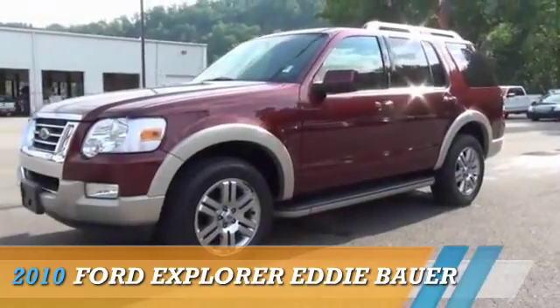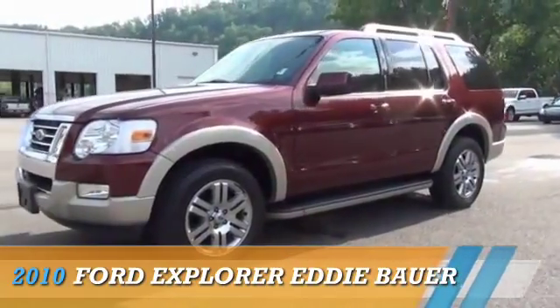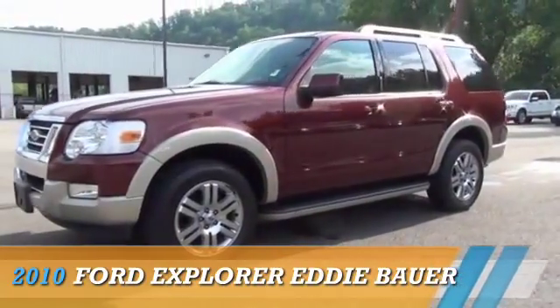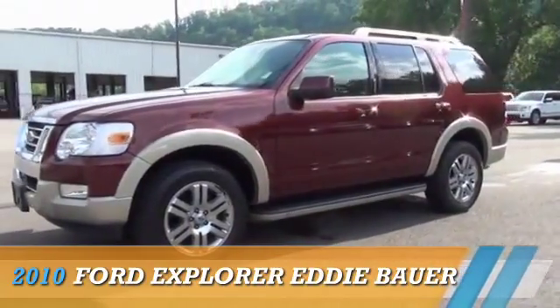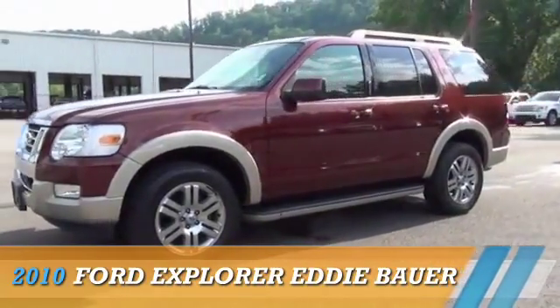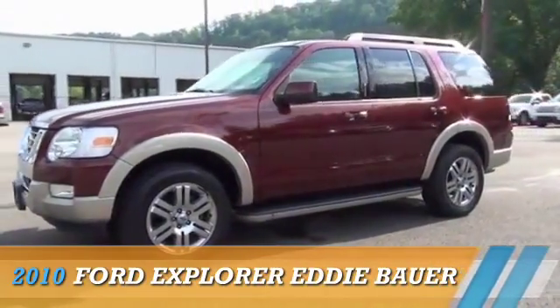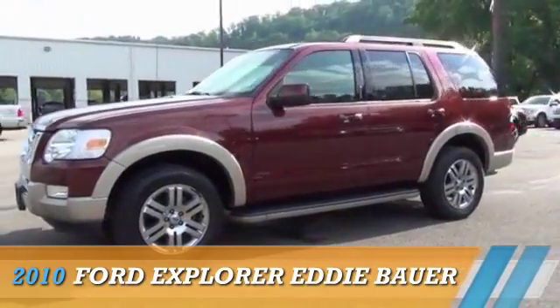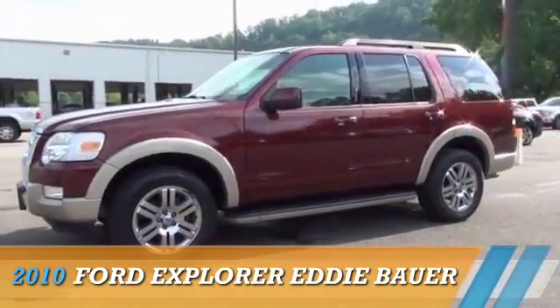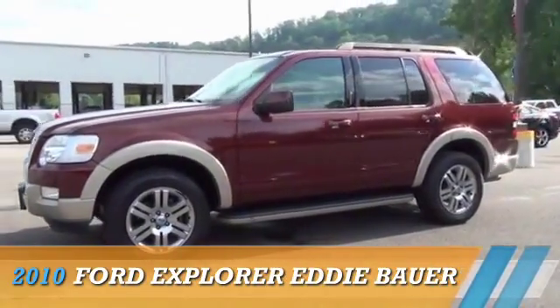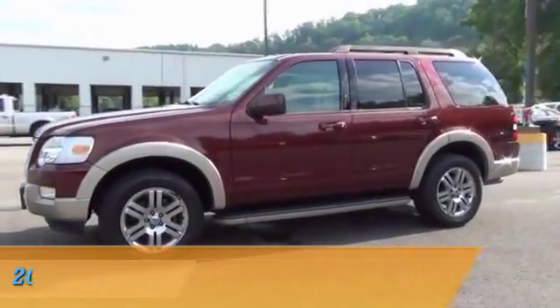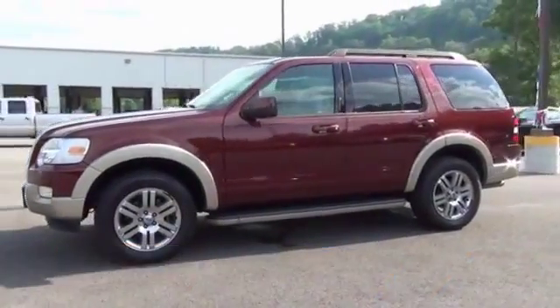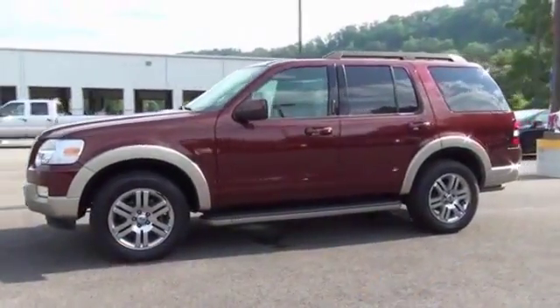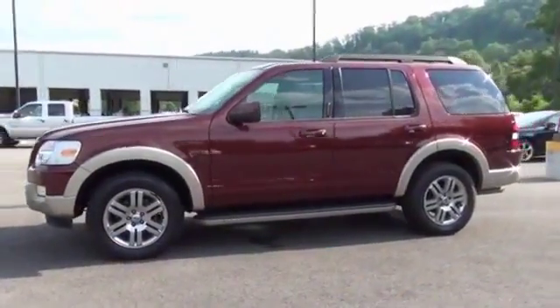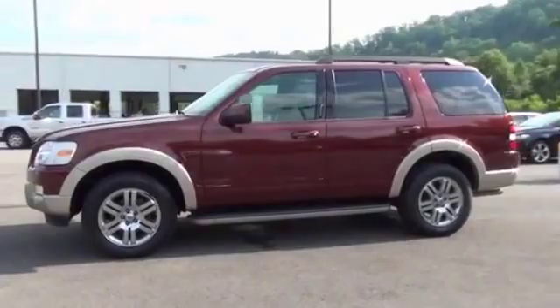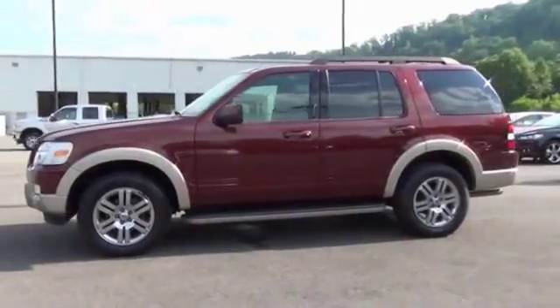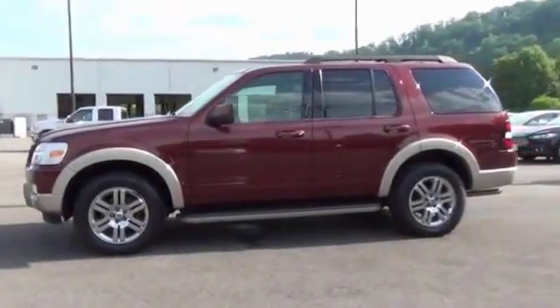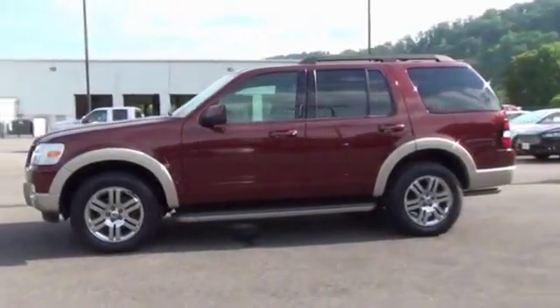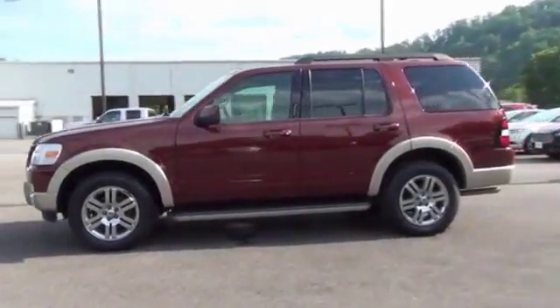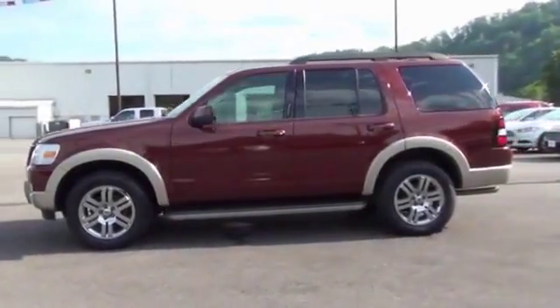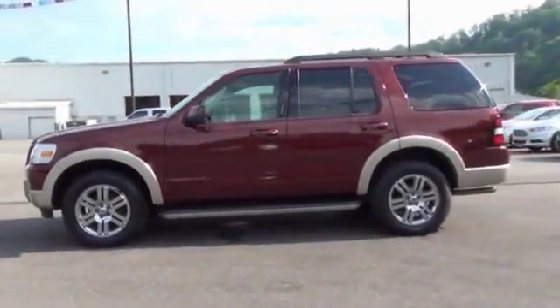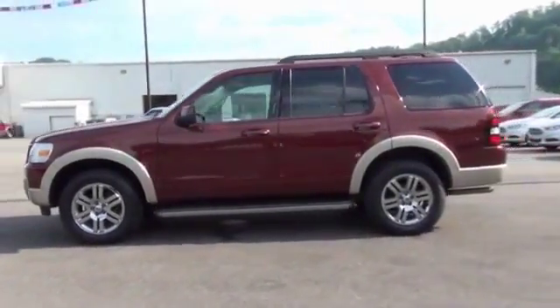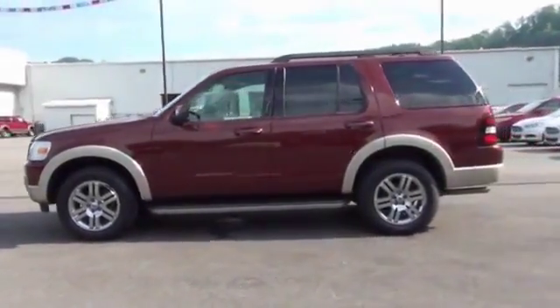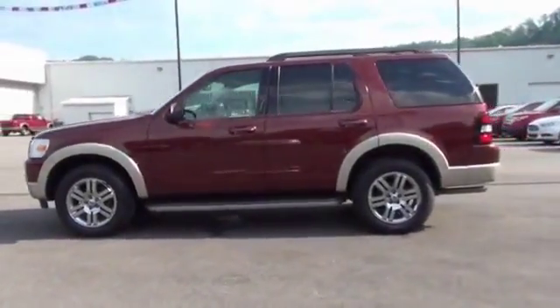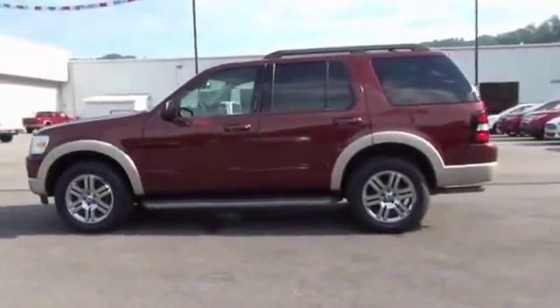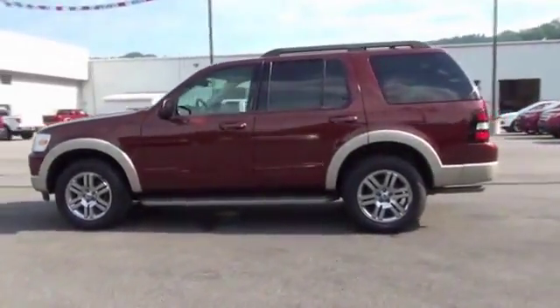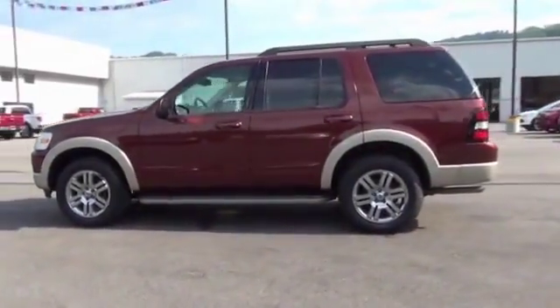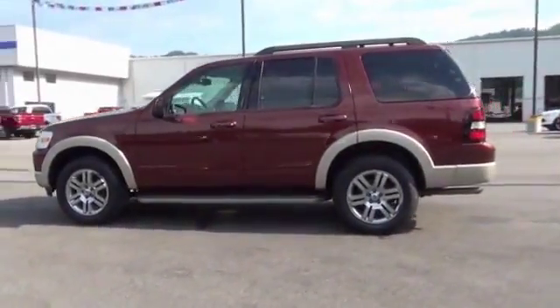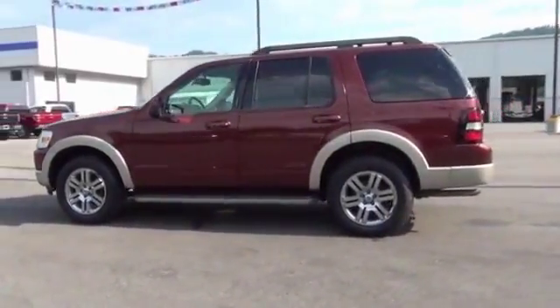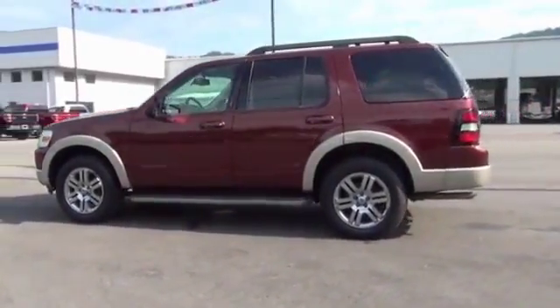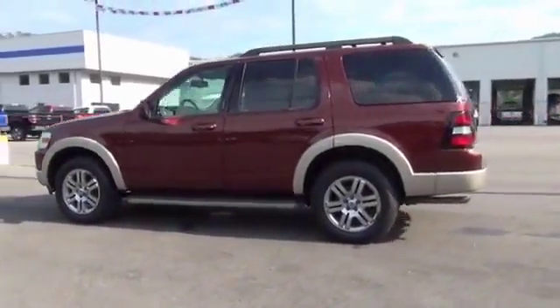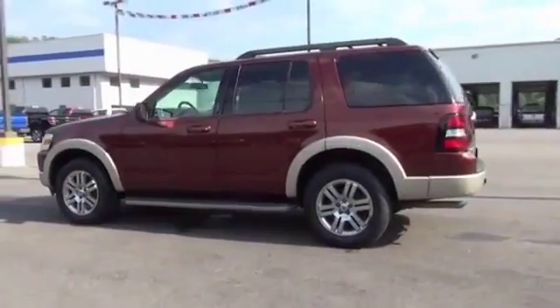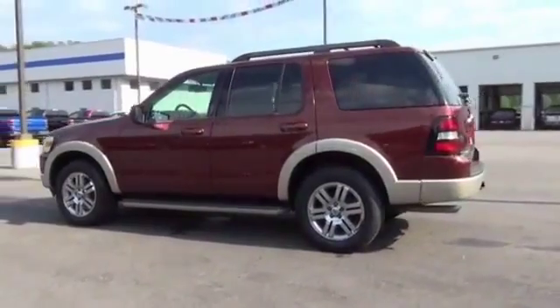Presenting the 2010 Ford Explorer, powered by 4-wheel drive, a 4-liter 6-cylinder engine, and an automatic transmission.